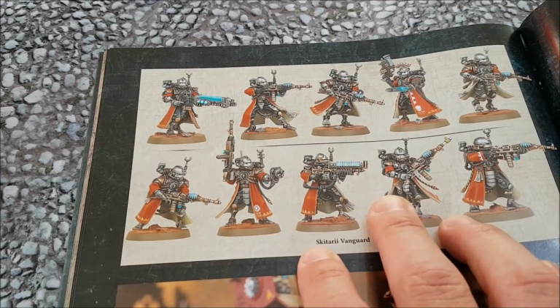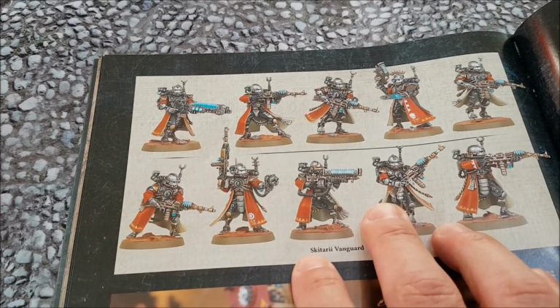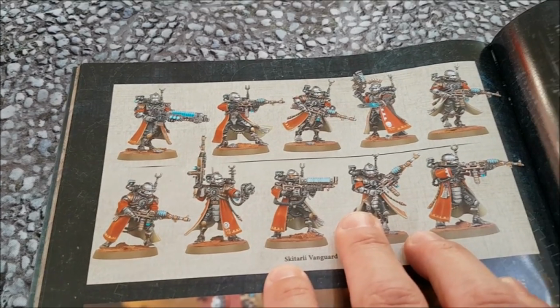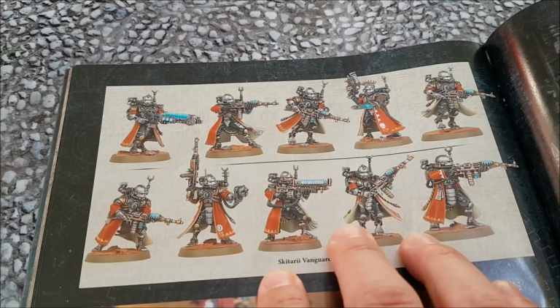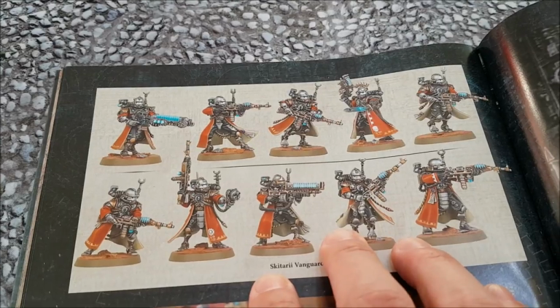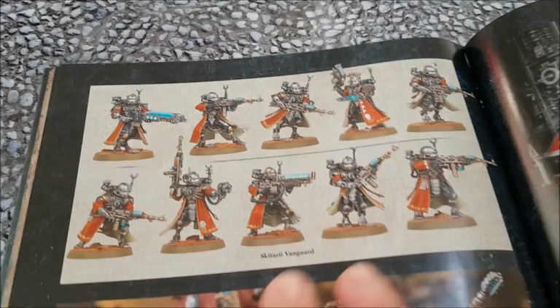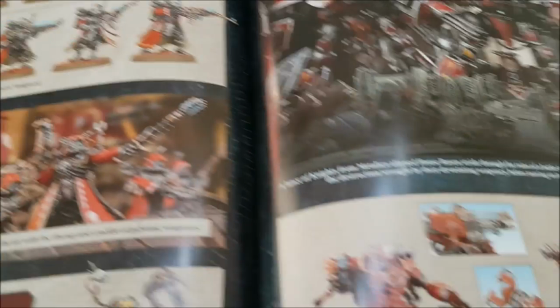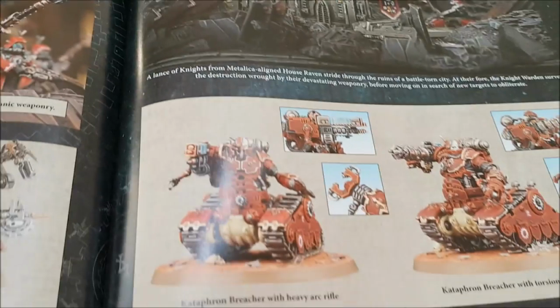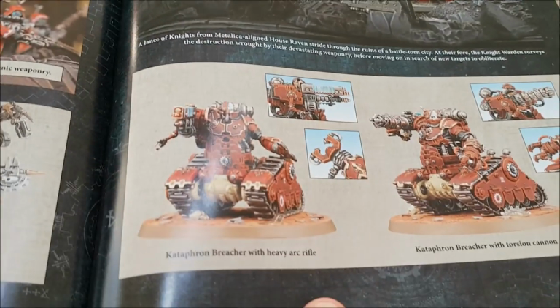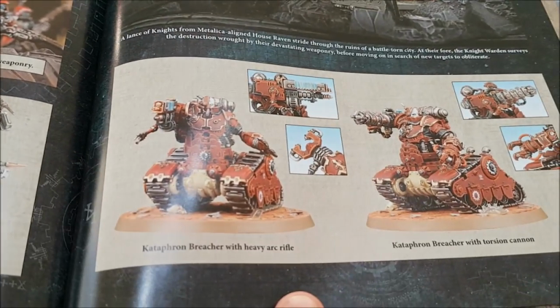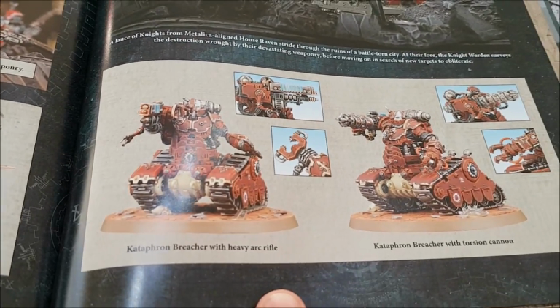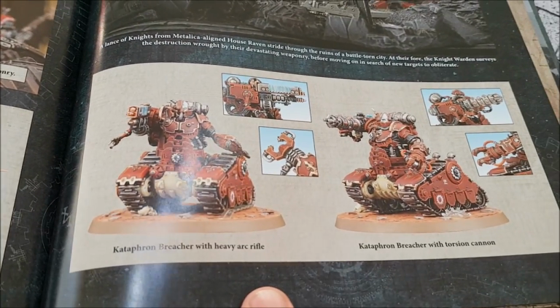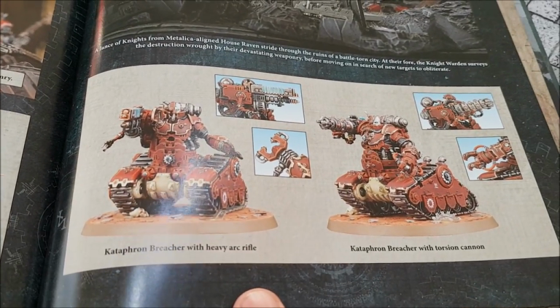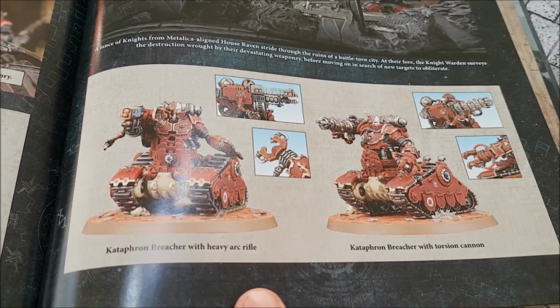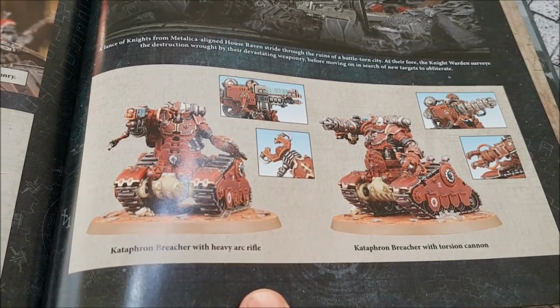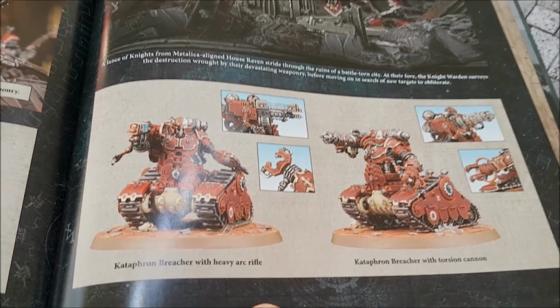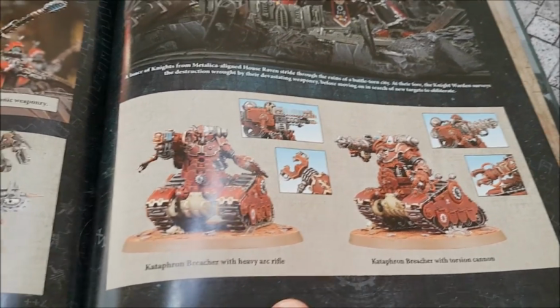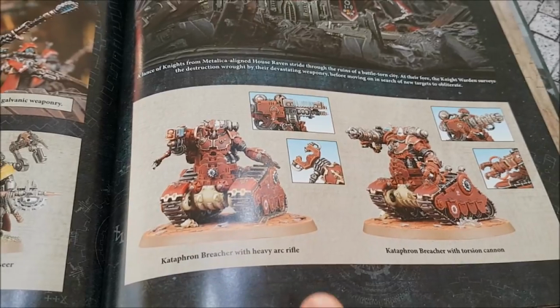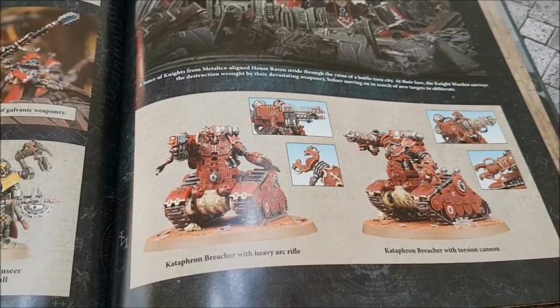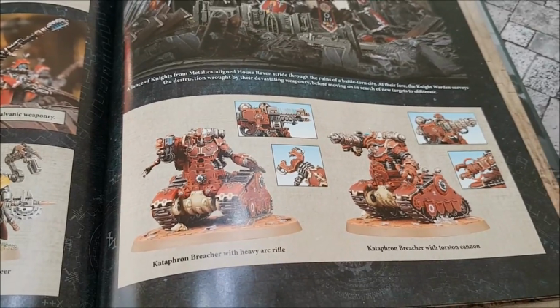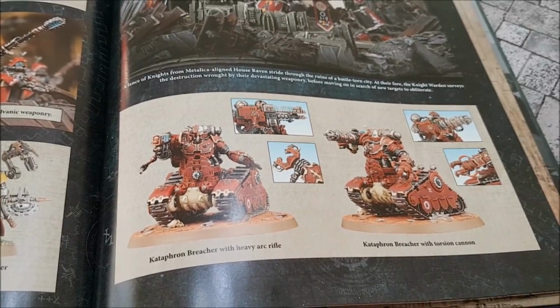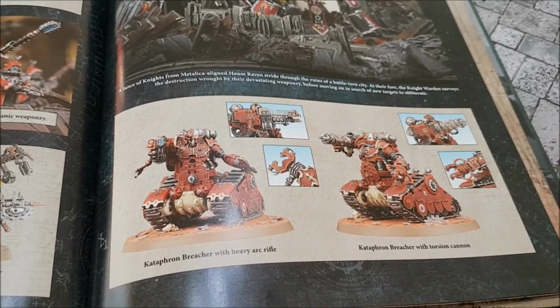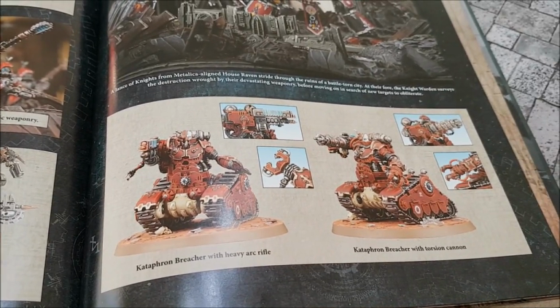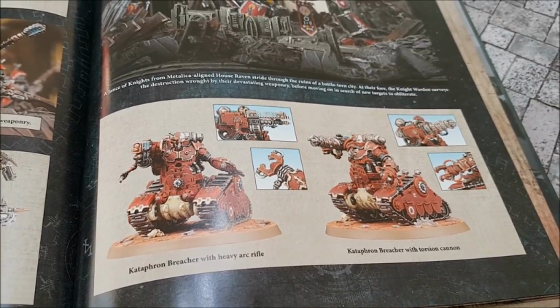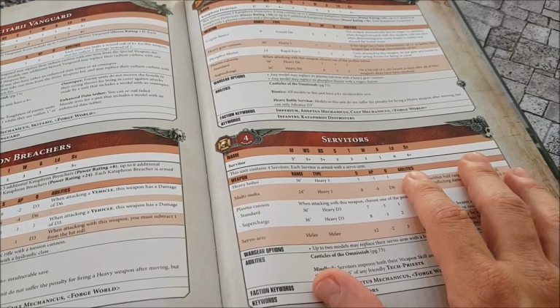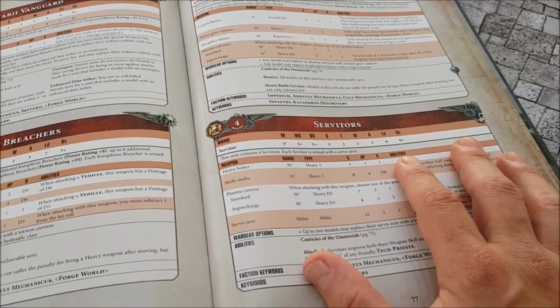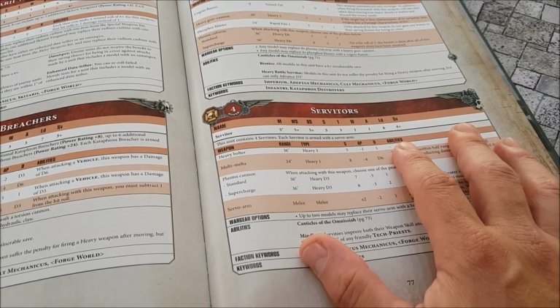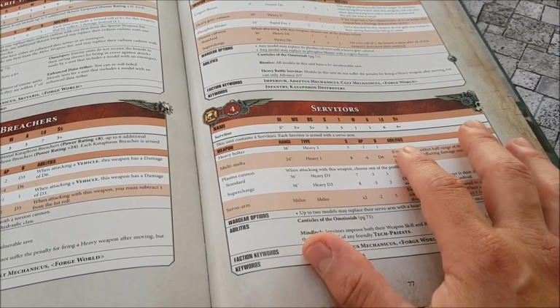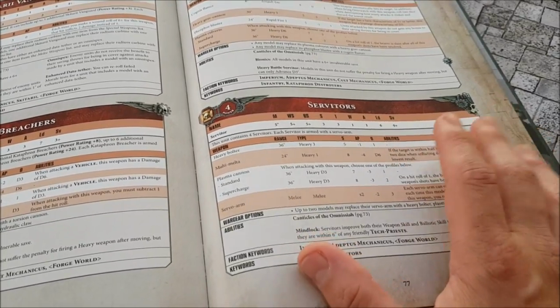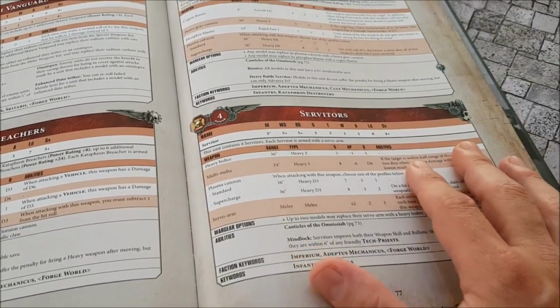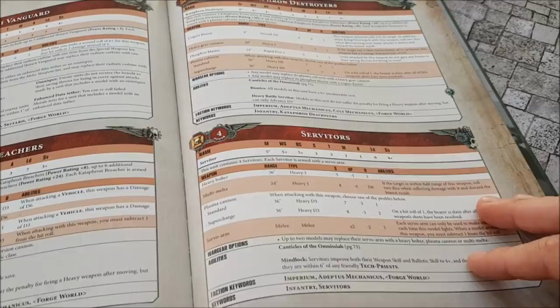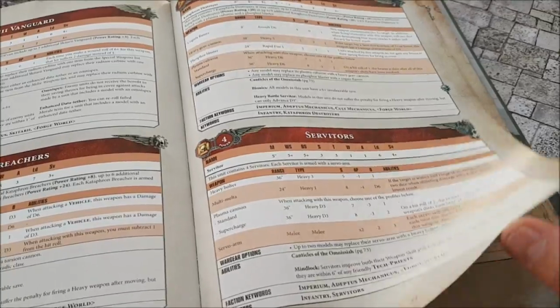Here are the little guys - some Vanguard - and here are the big guys, some Cataphron Breachers on tracks rolling around. I'm sure you've seen these images already.